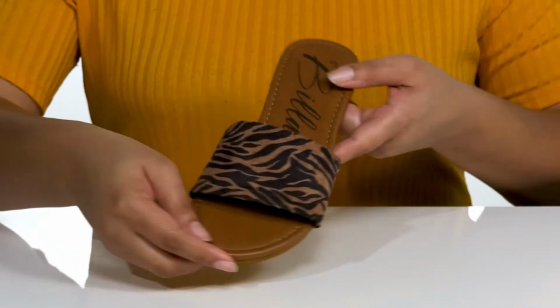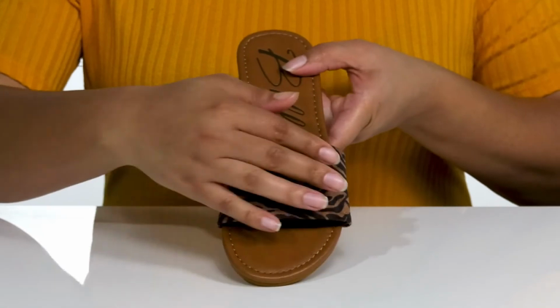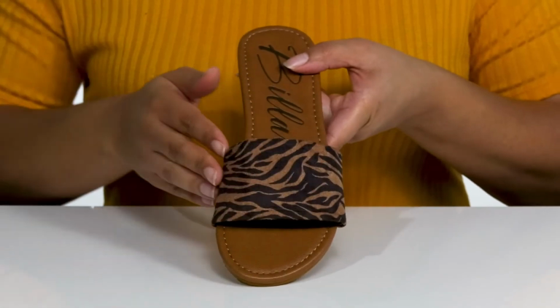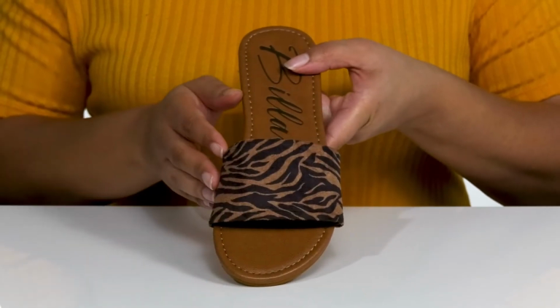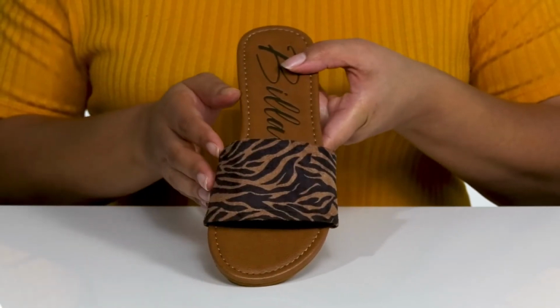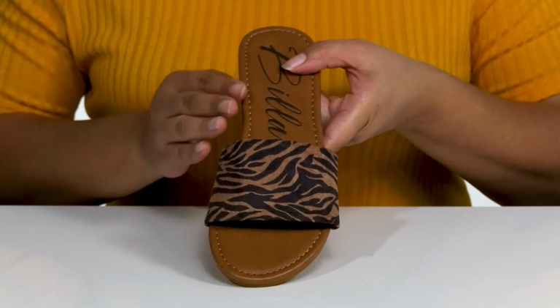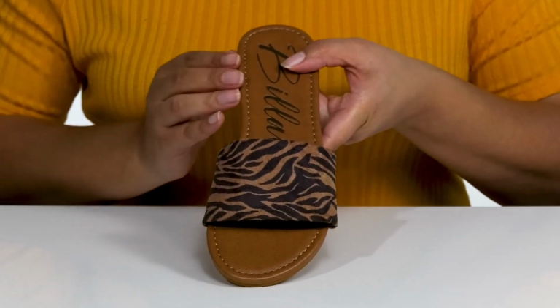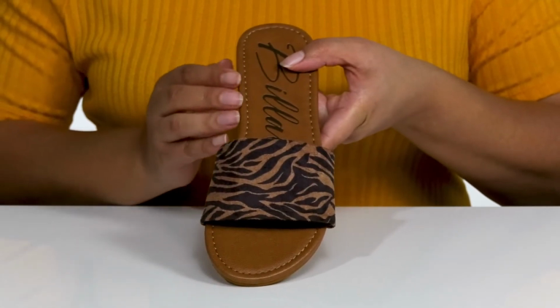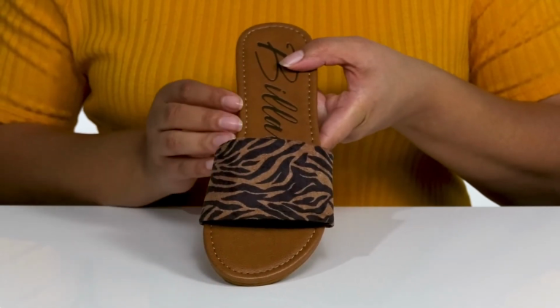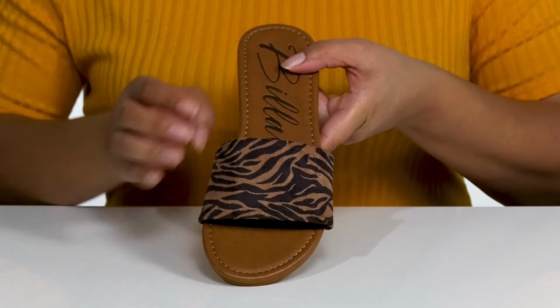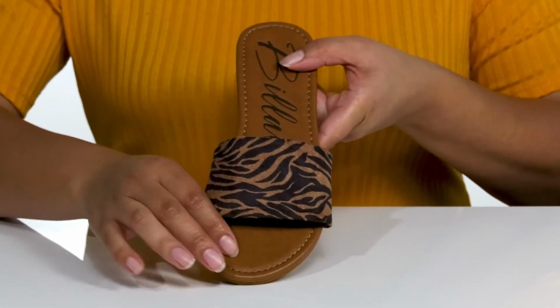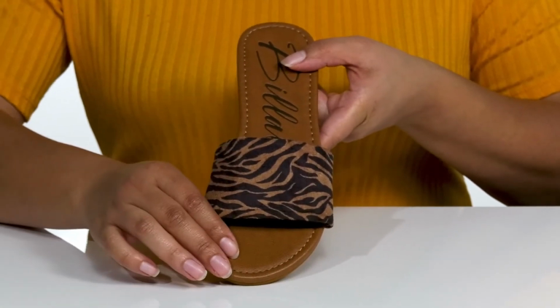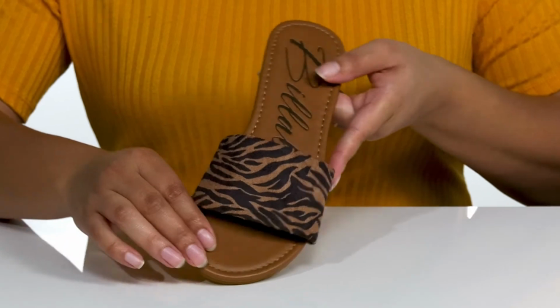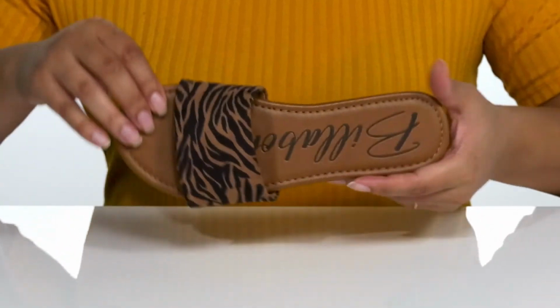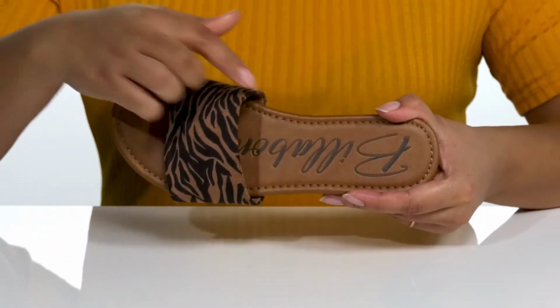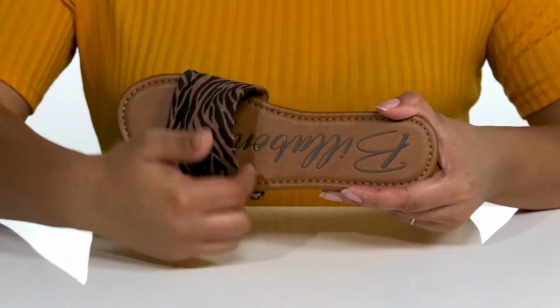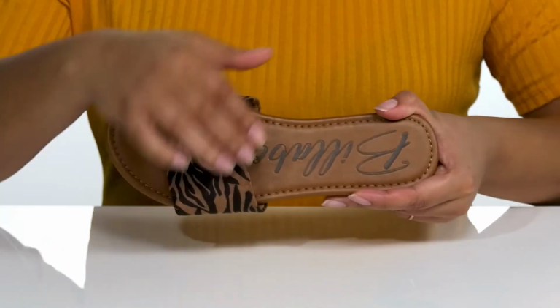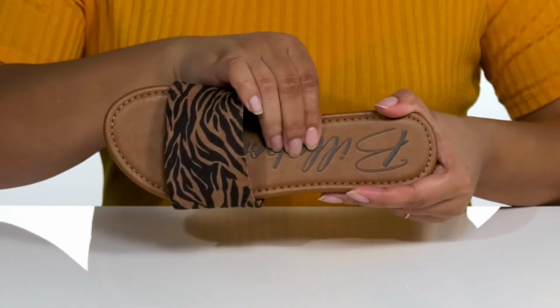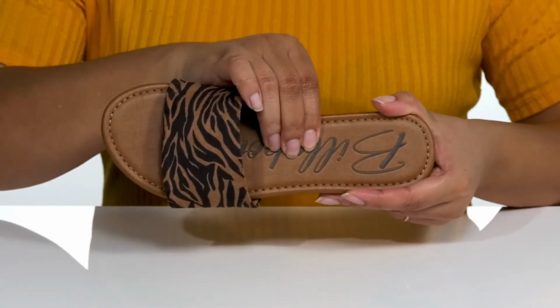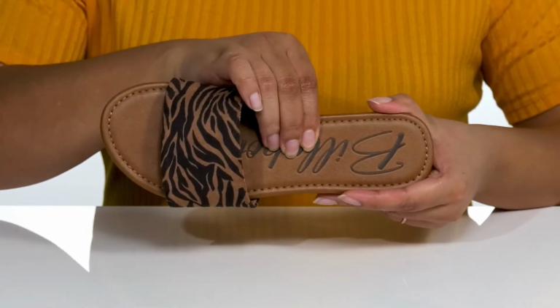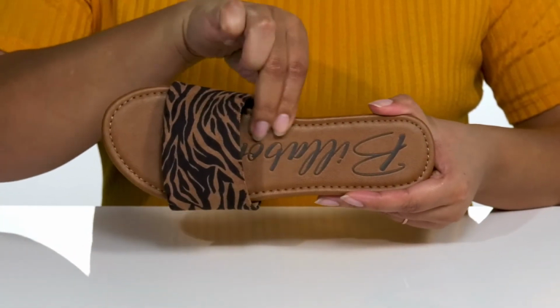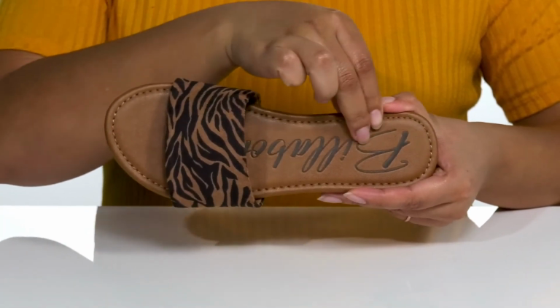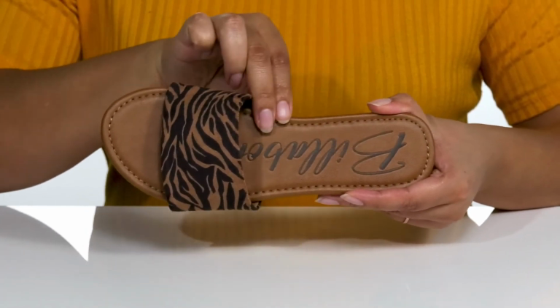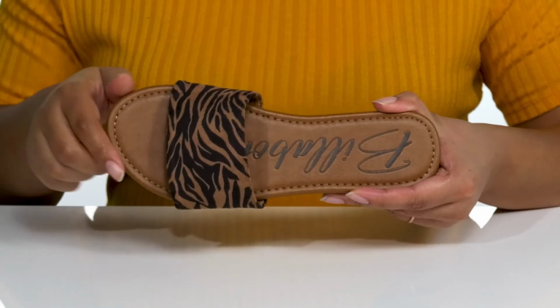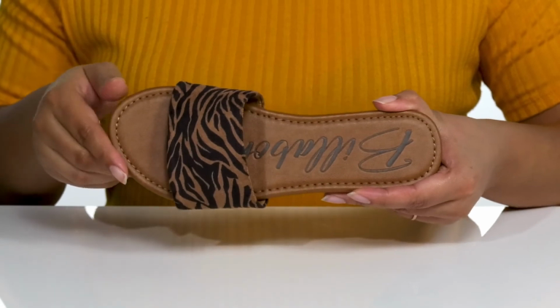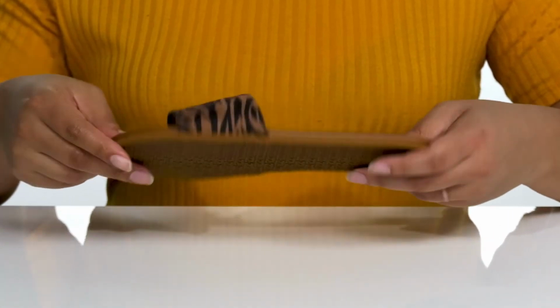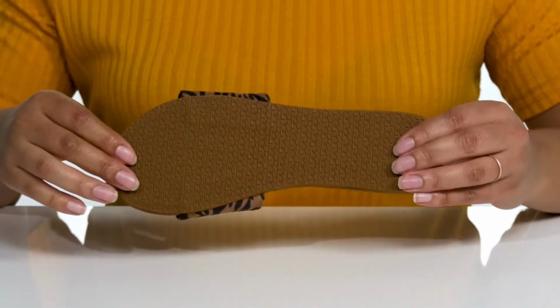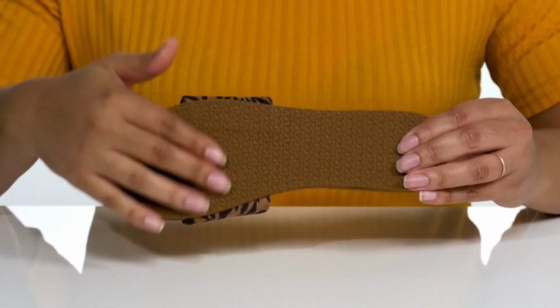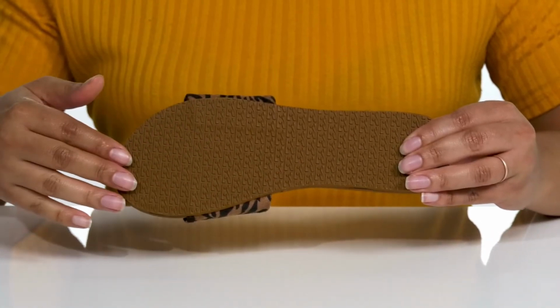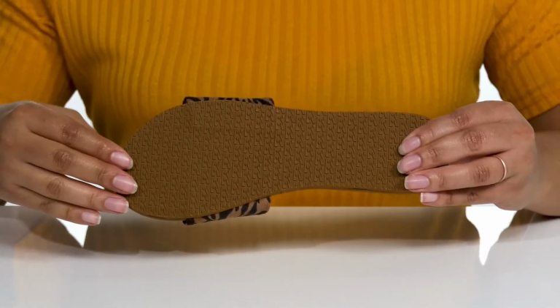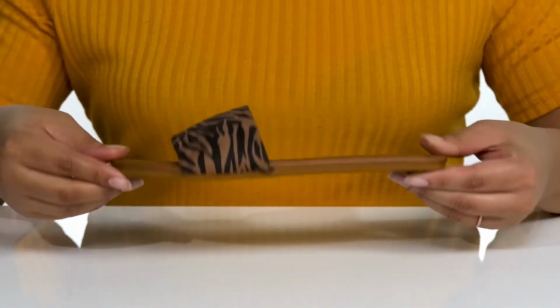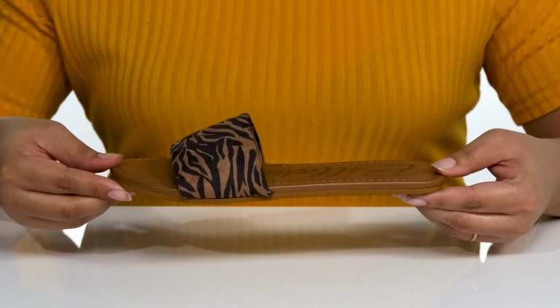There is an animal print that is trendy for the season and will look great when you're out shopping with friends this weekend. There is a textile lining with a lightly padded footbed that has the logo printed as well. It's all on top of a synthetic outsole that is textured for traction.